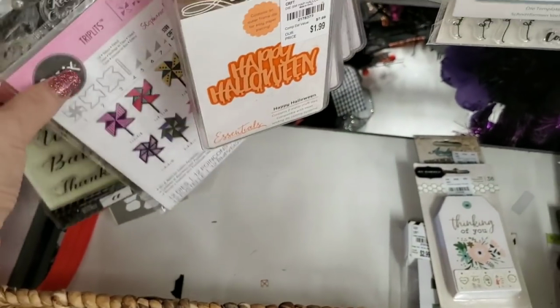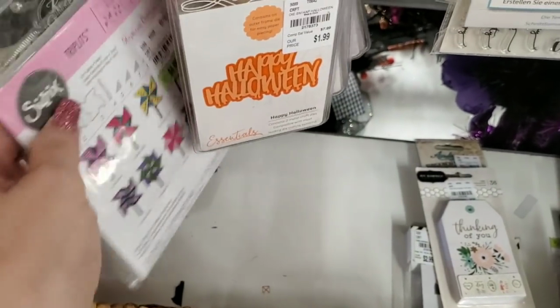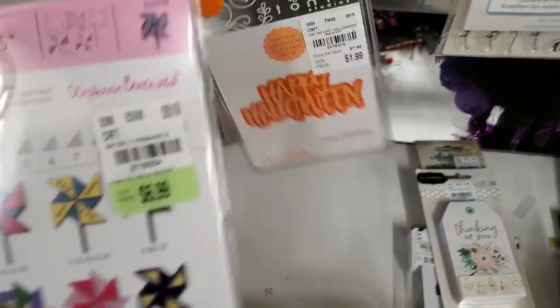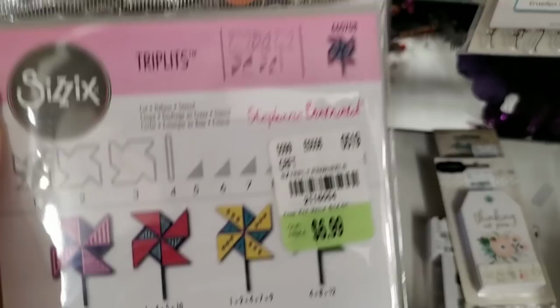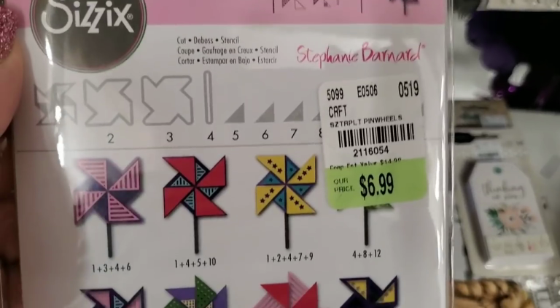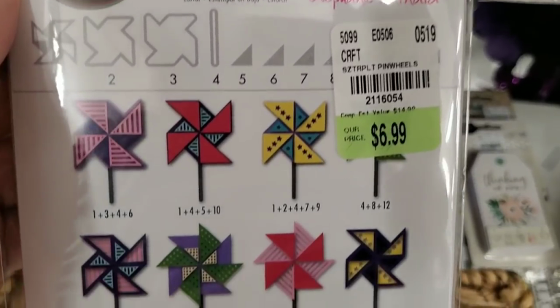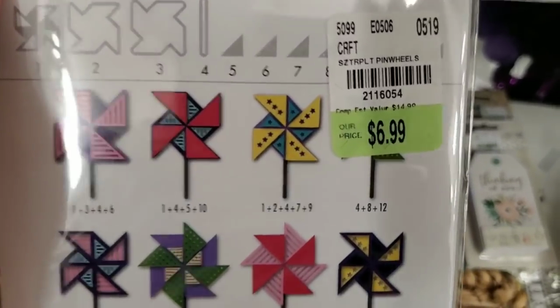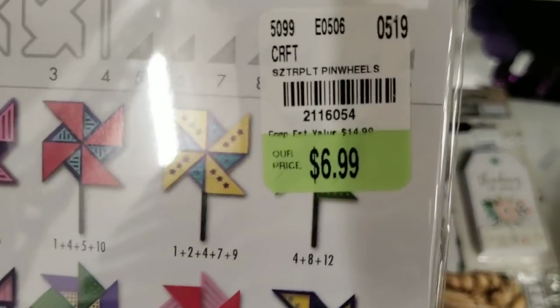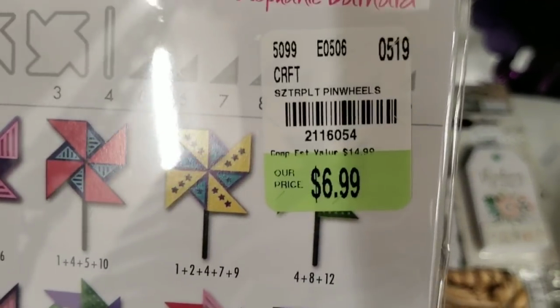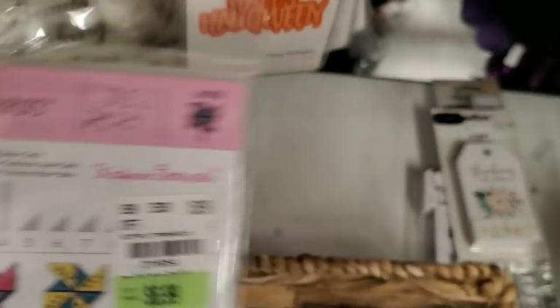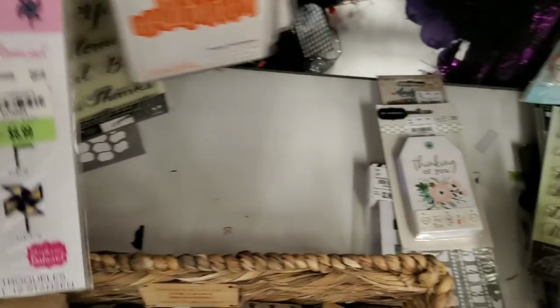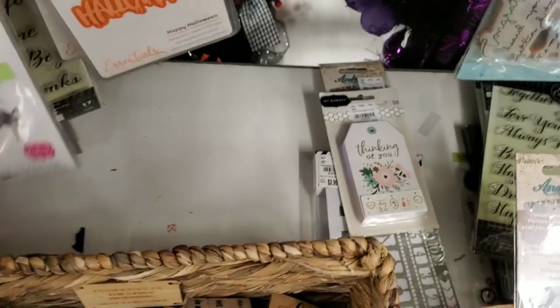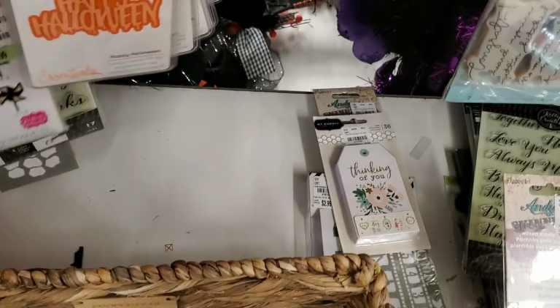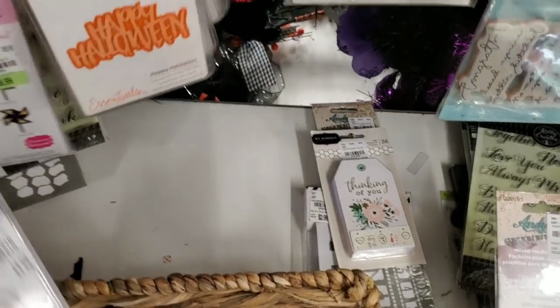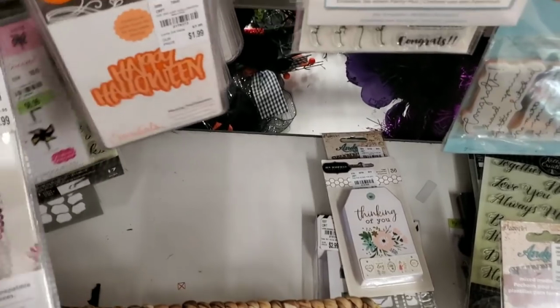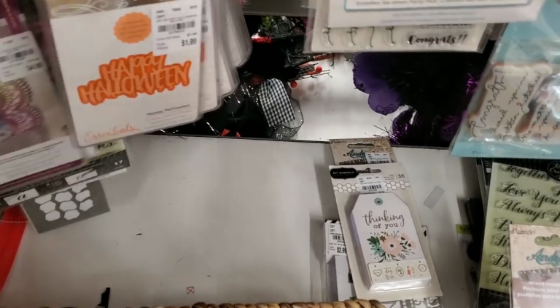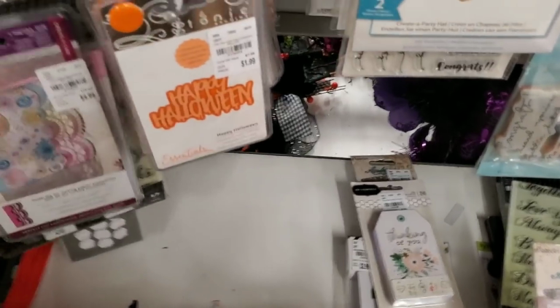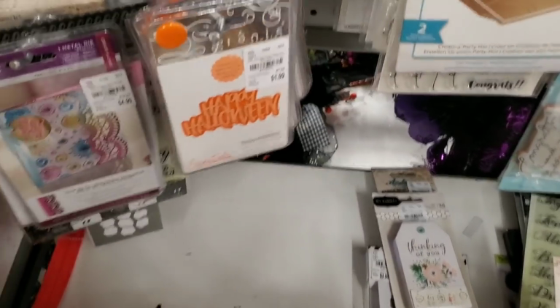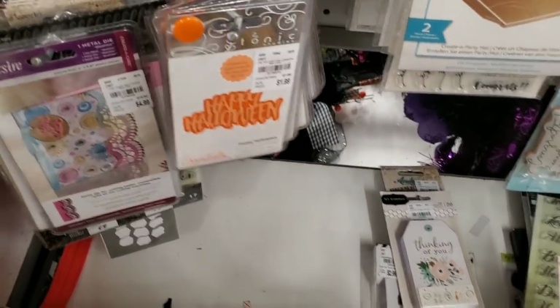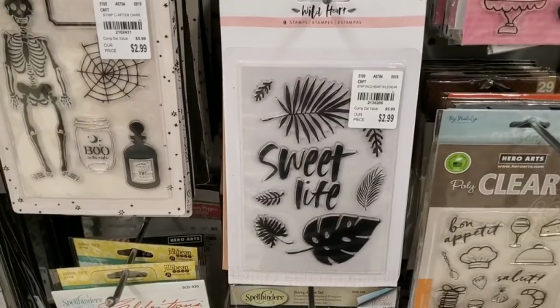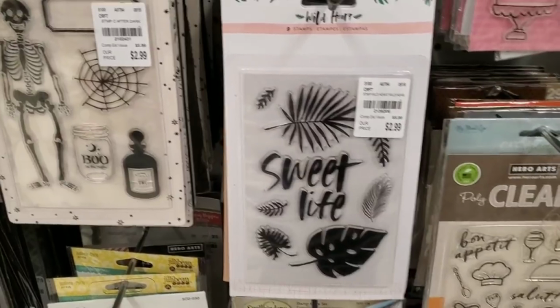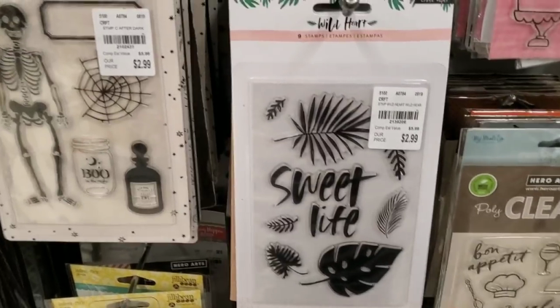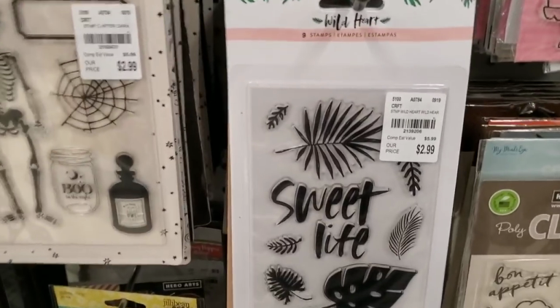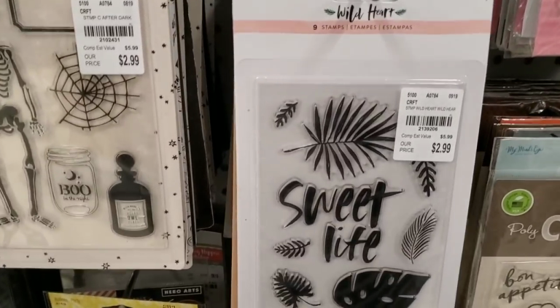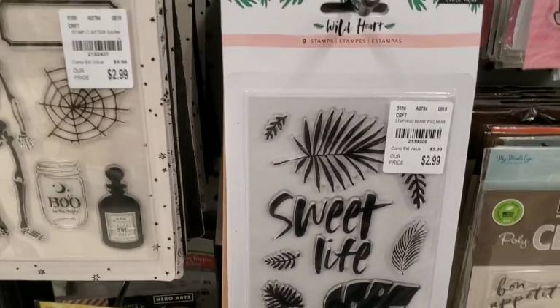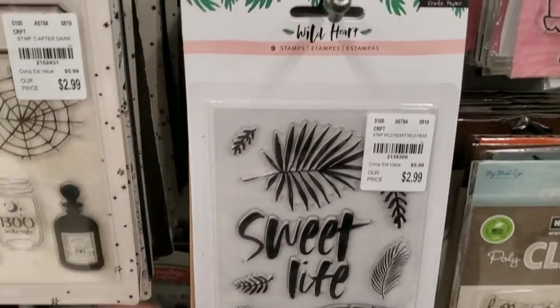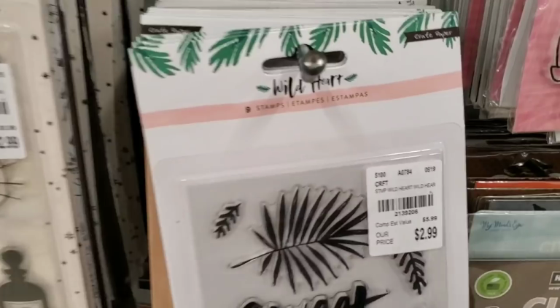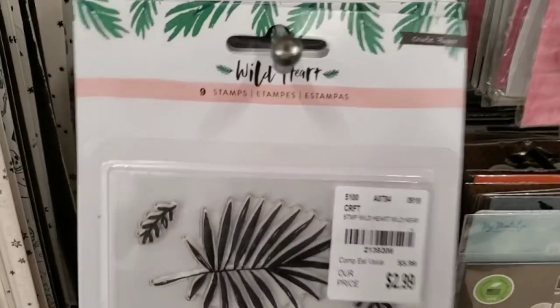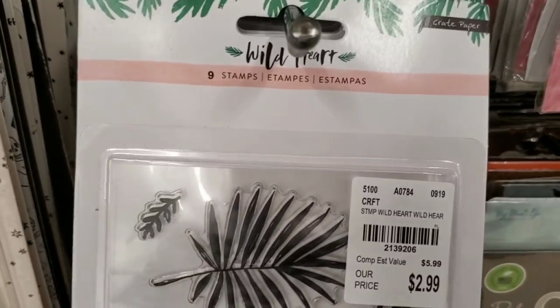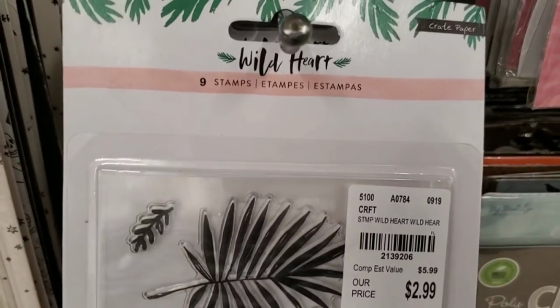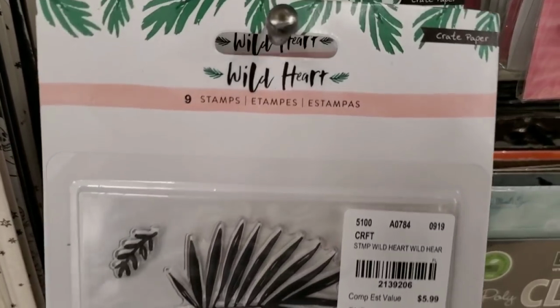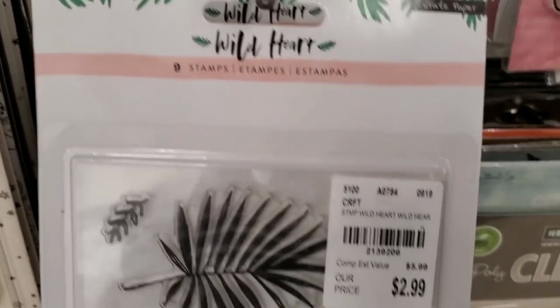And a Sizzix die that makes these little pinwheels — that's awful cute. And we have some stamps — here are some from the Wild Heart collection.